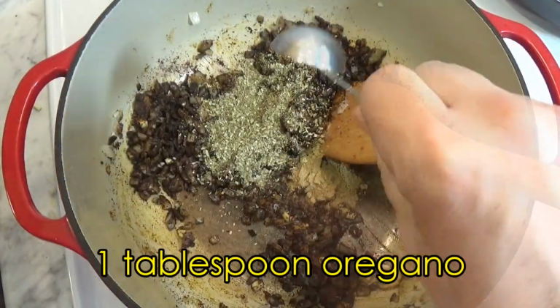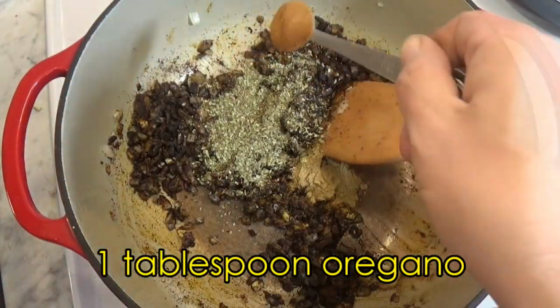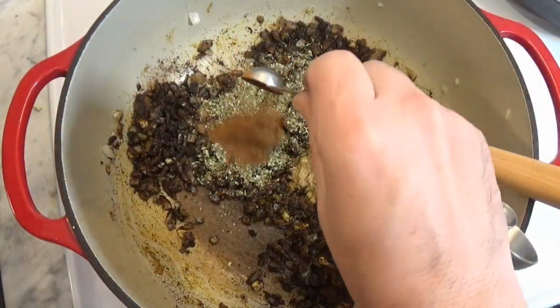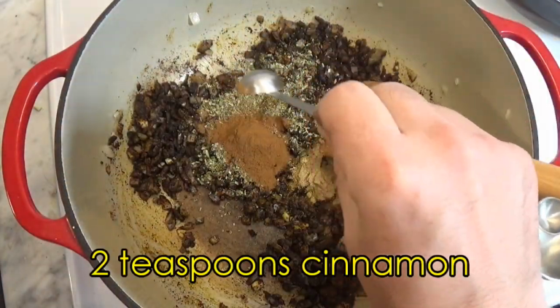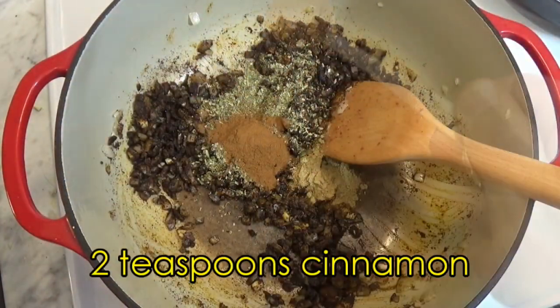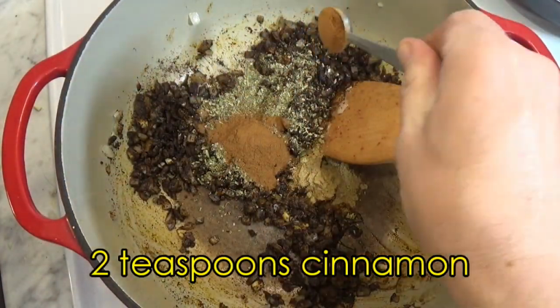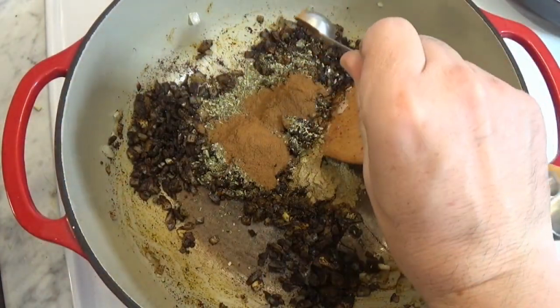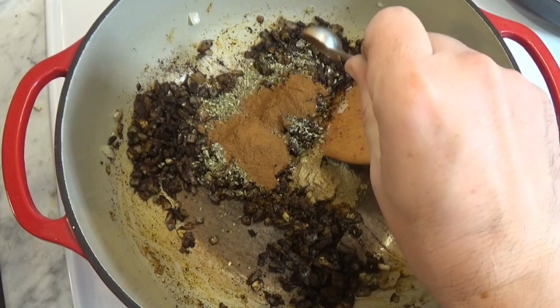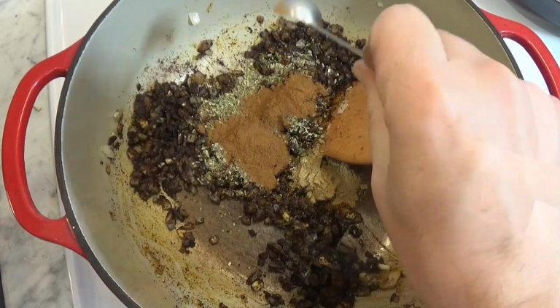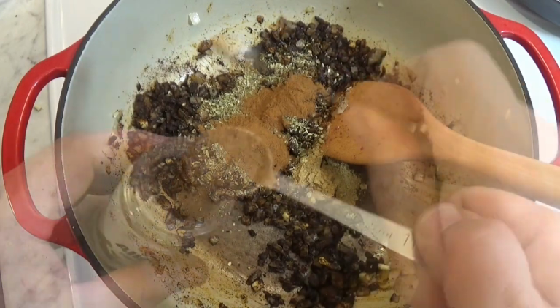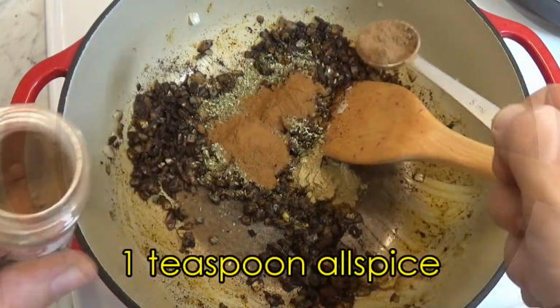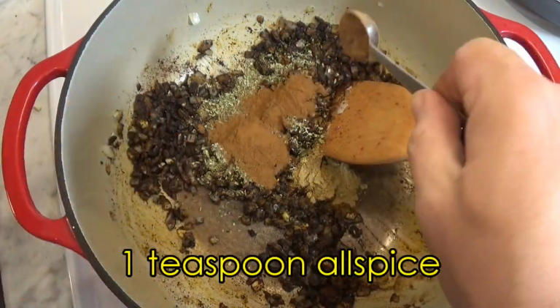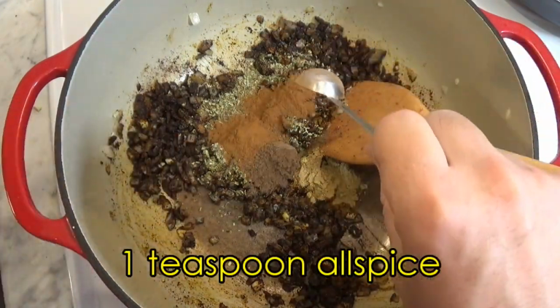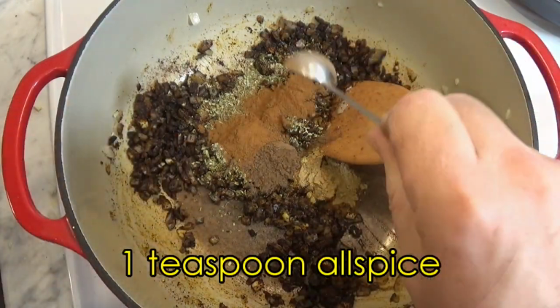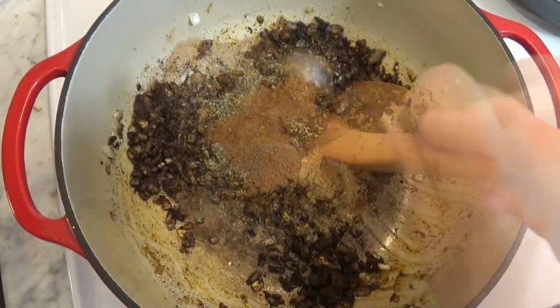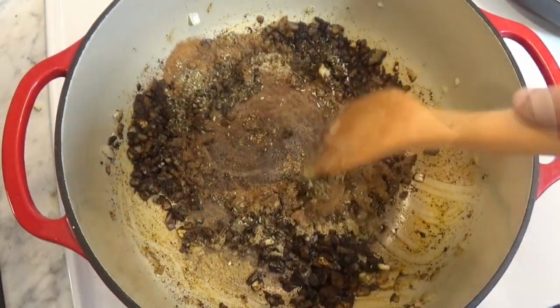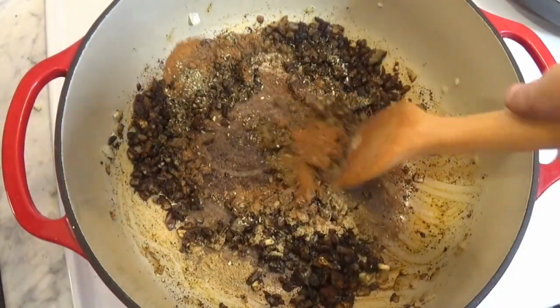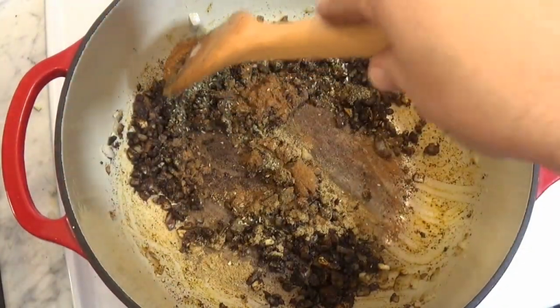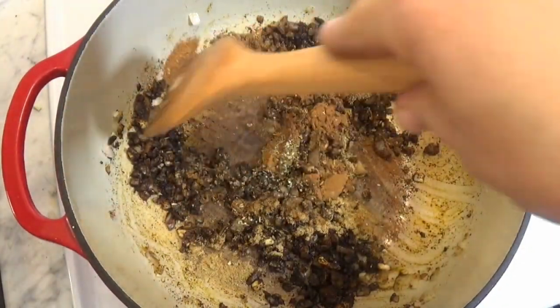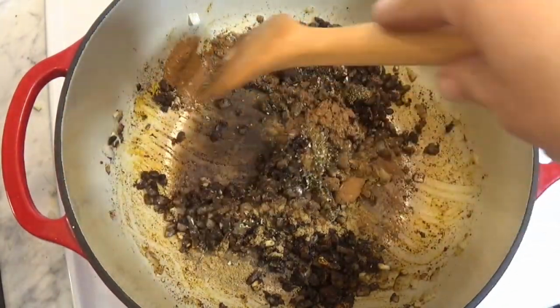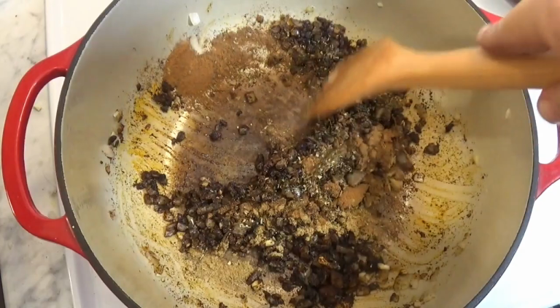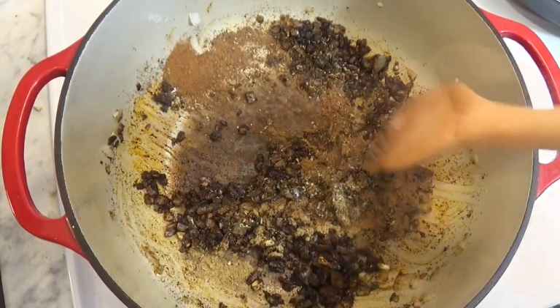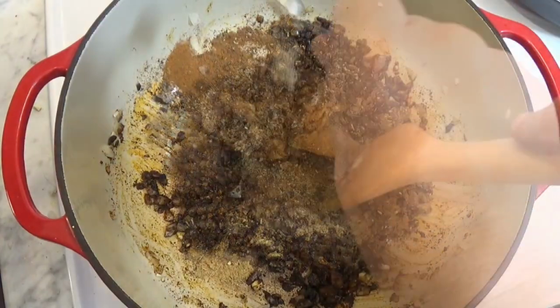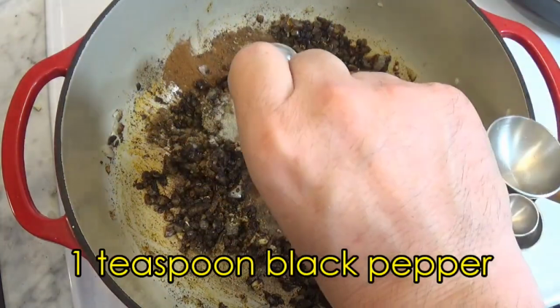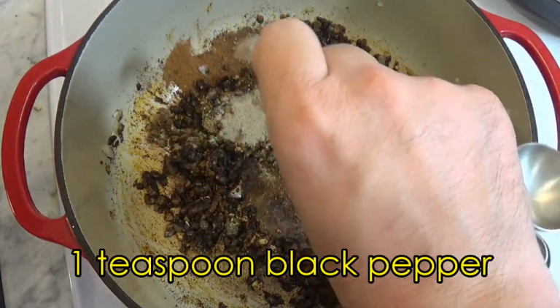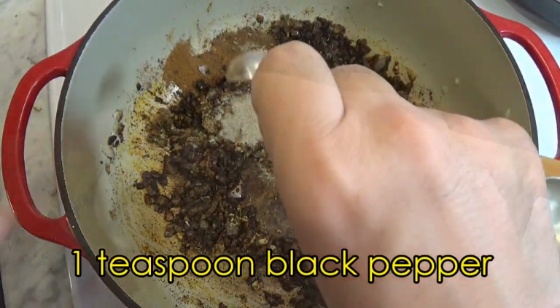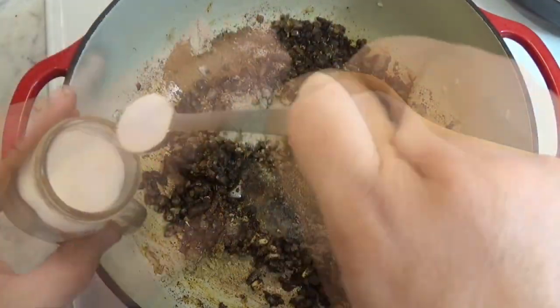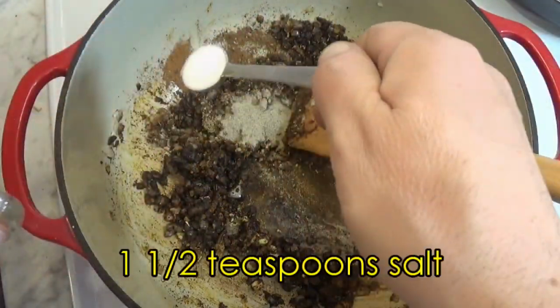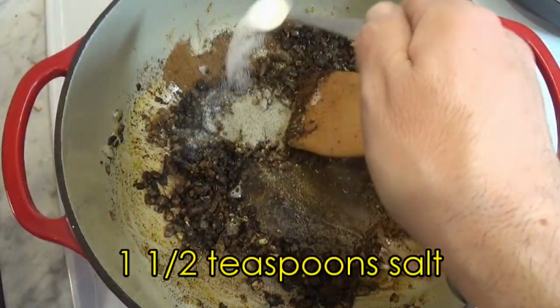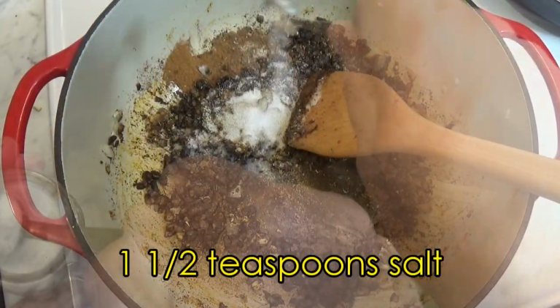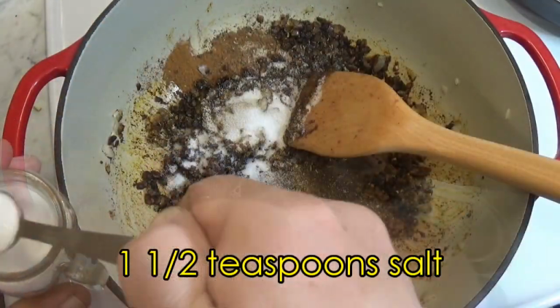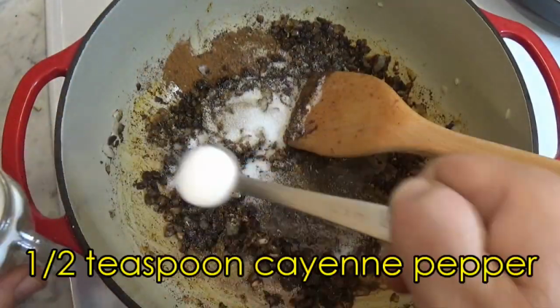And then things get strange, and we add some spices you wouldn't expect to see in chili — namely cinnamon and allspice. After this, we add some black pepper, cayenne pepper, and salt.